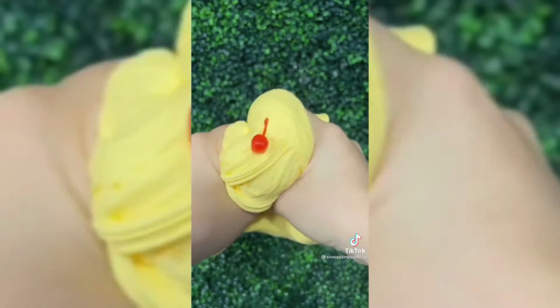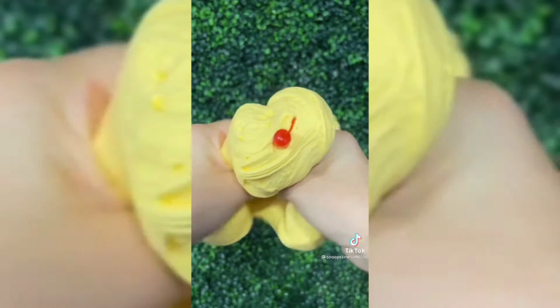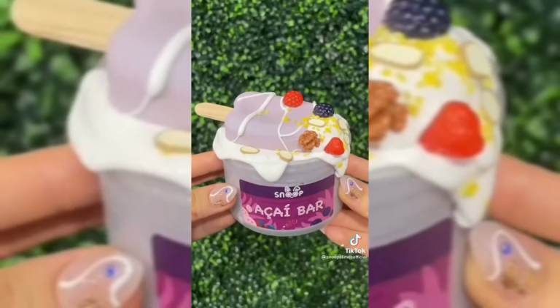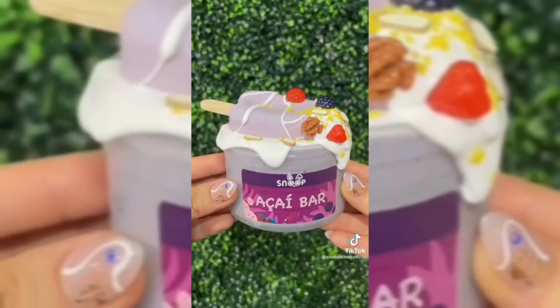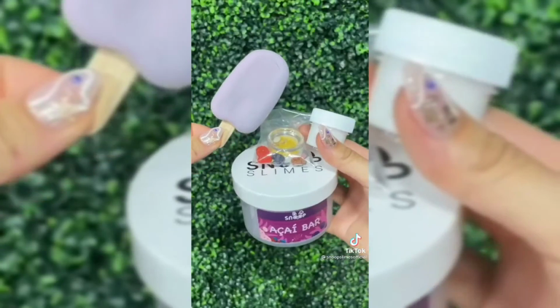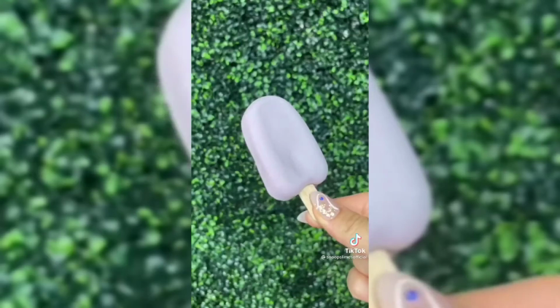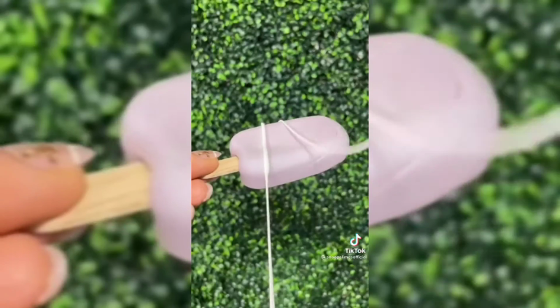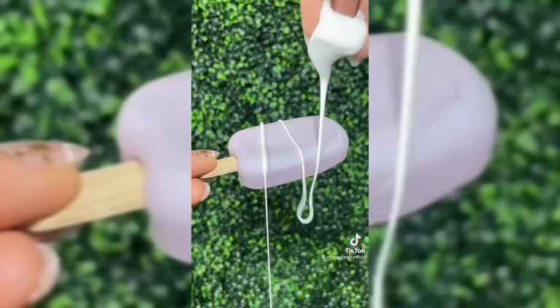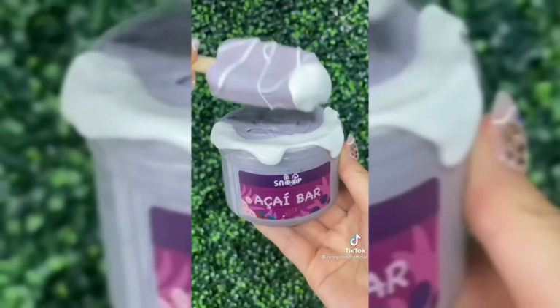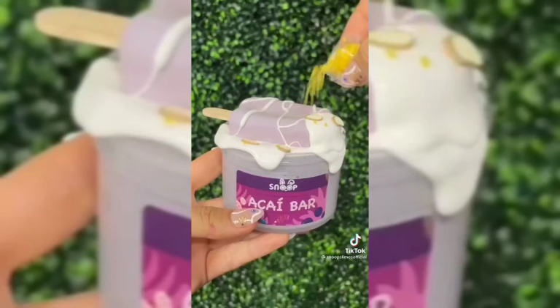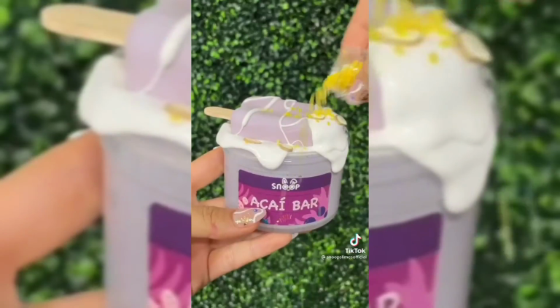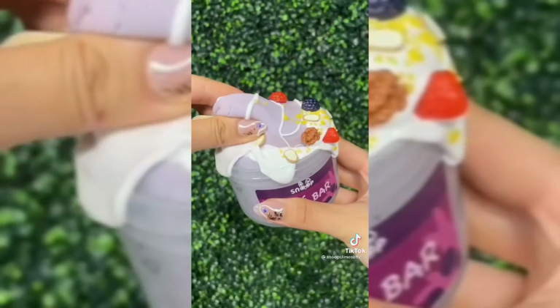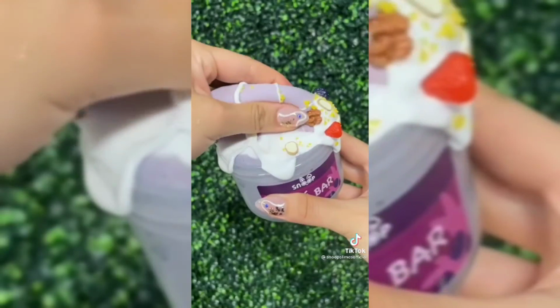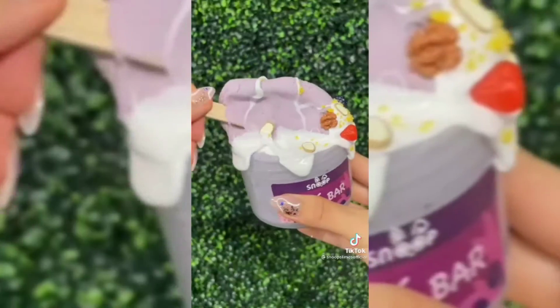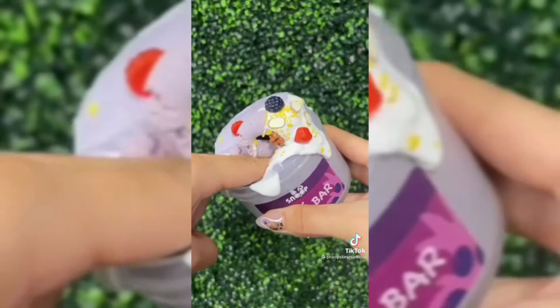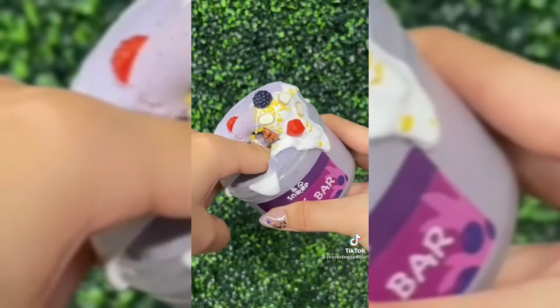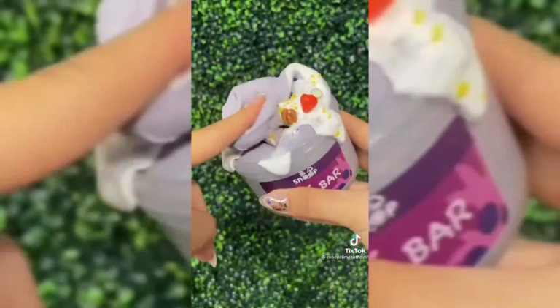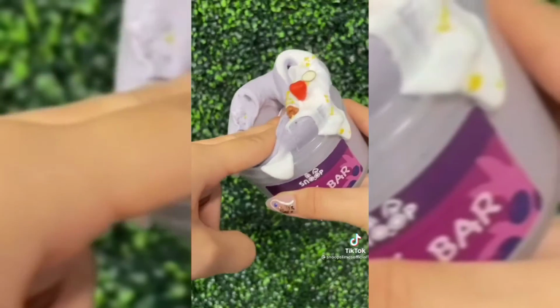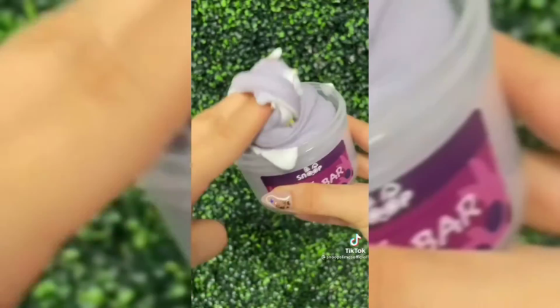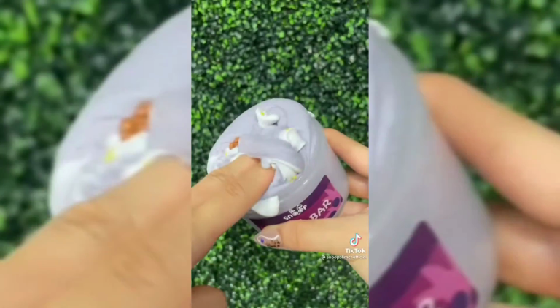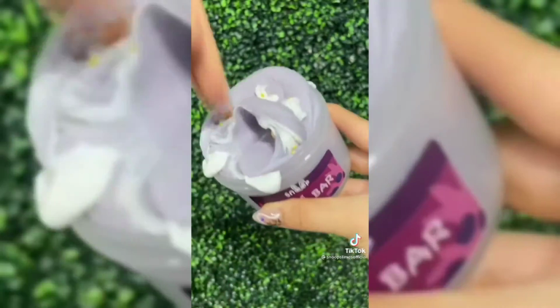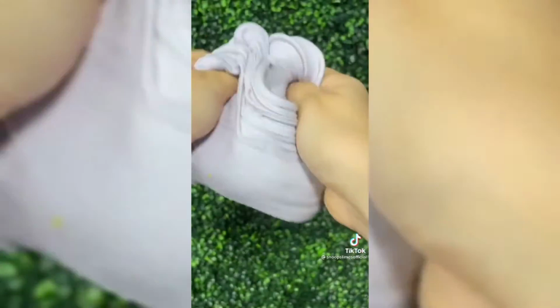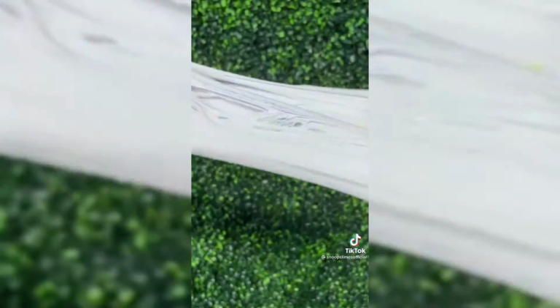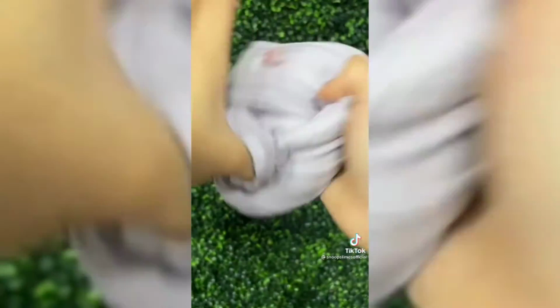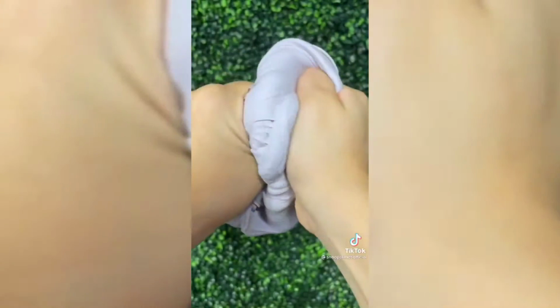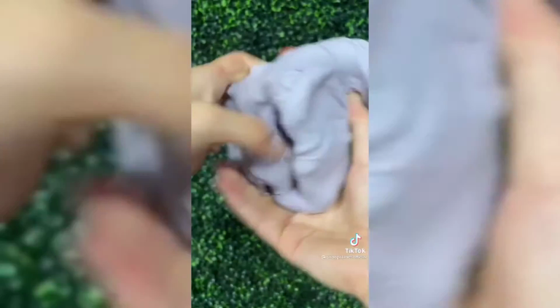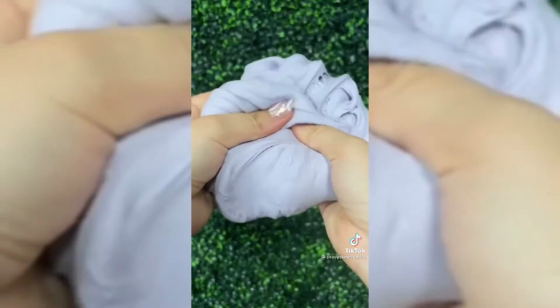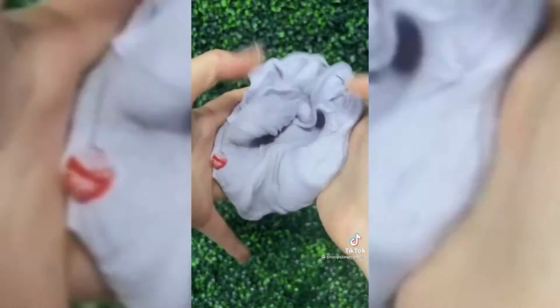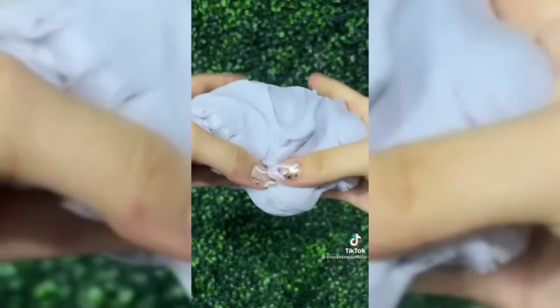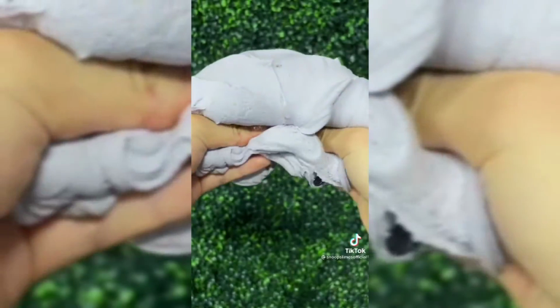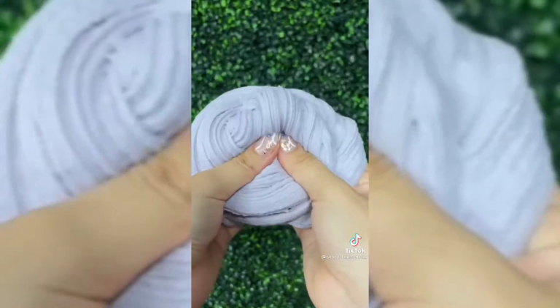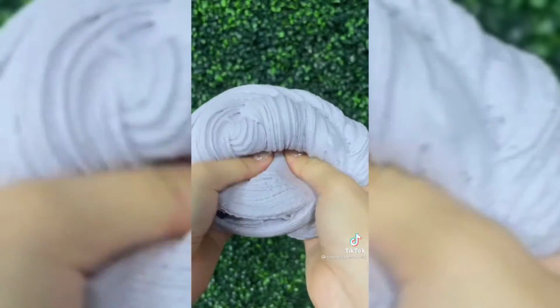This is a slime inspired by acai smoothie bowls. Since it is summer, I wanted to create a slime that combines both the concept of smoothie bowls and ice cream, which is the reason why I created this slime. It is scented like acai and mixed fruits and comes with a fake ice cream add-on for you to mix into the base. Once it is mixed, it becomes a super sizzly snow butter texture.